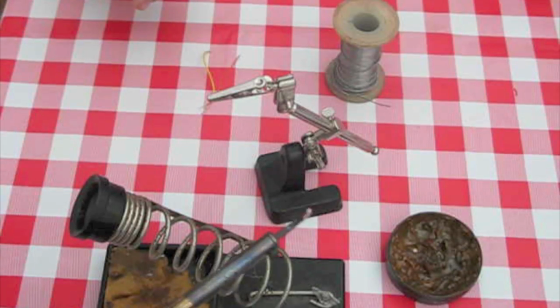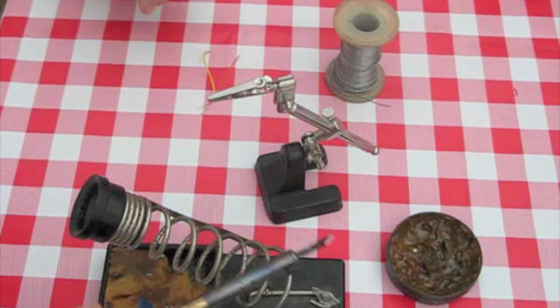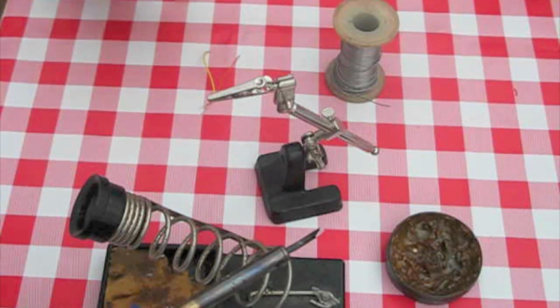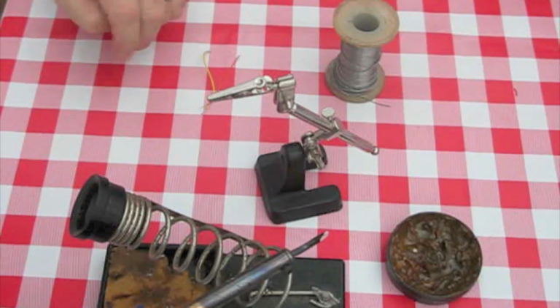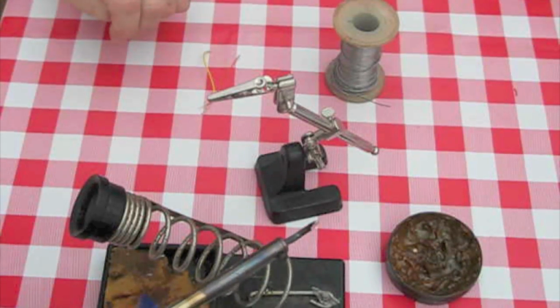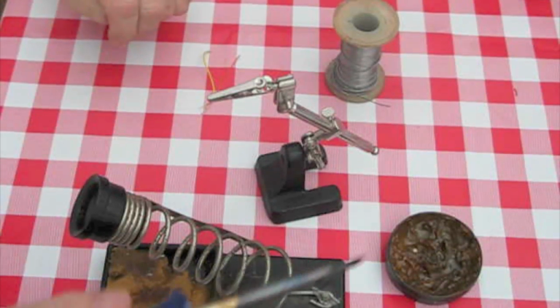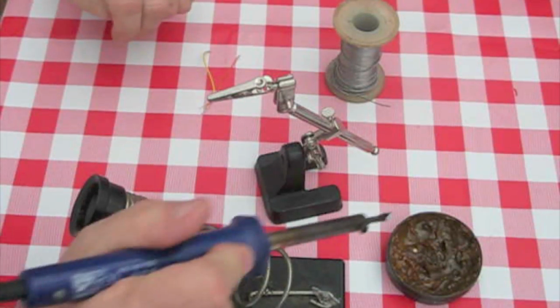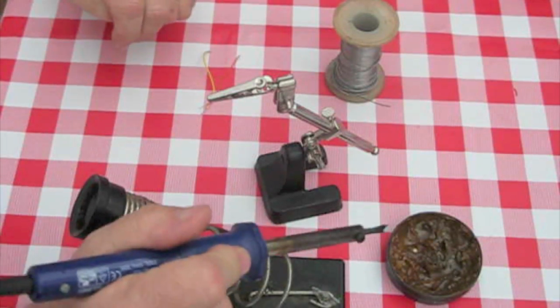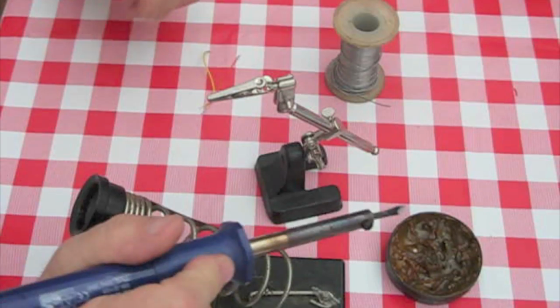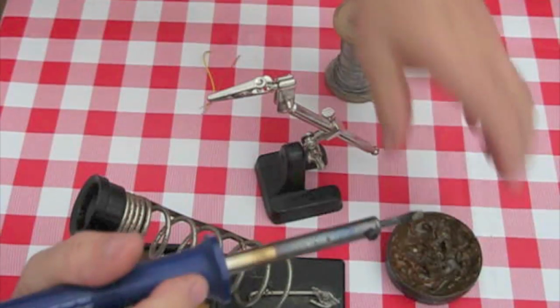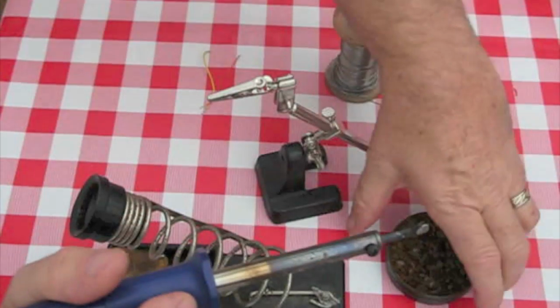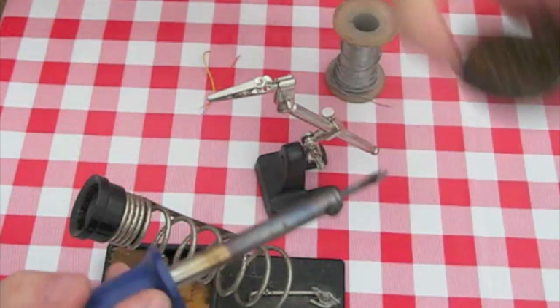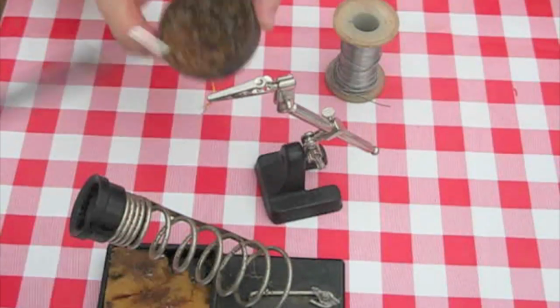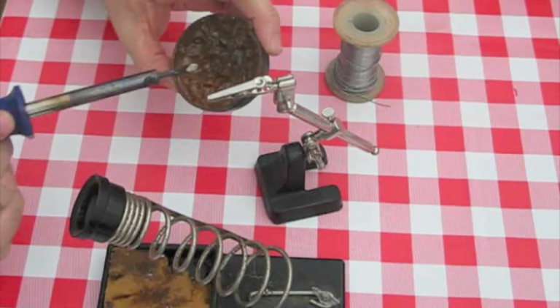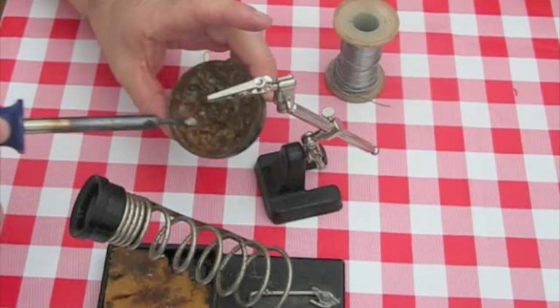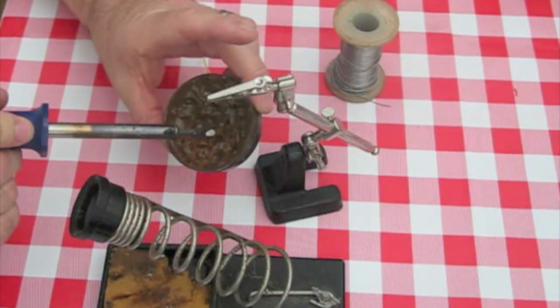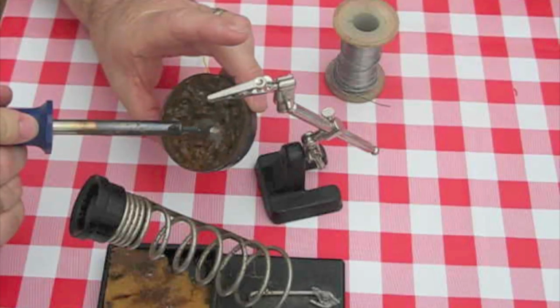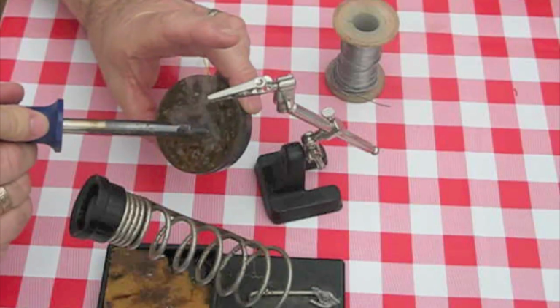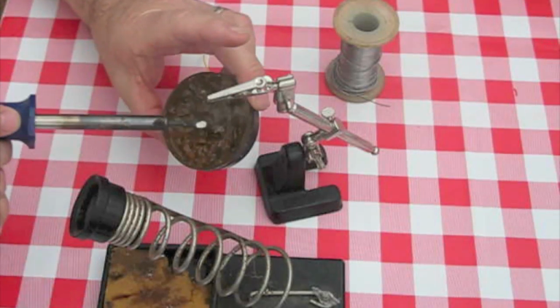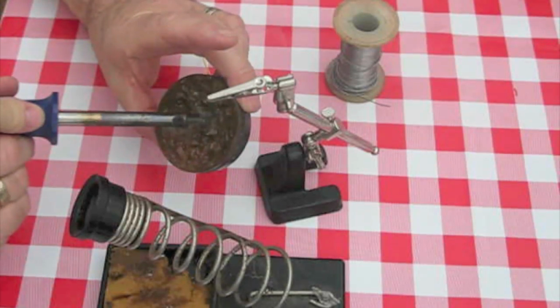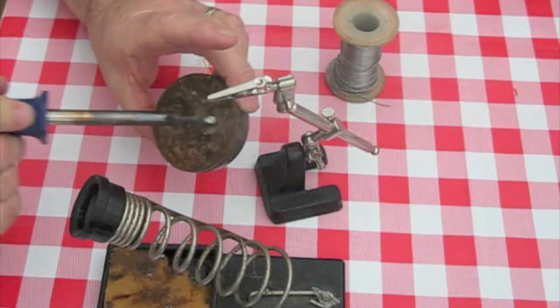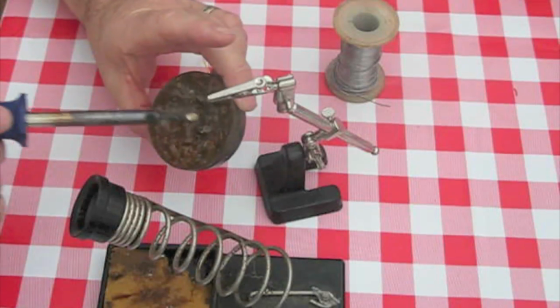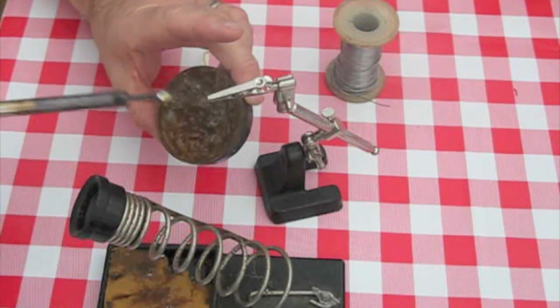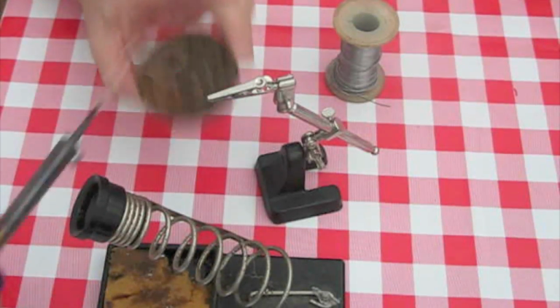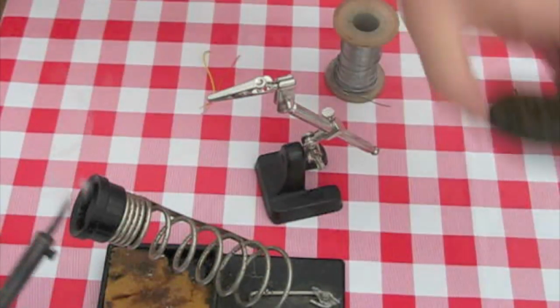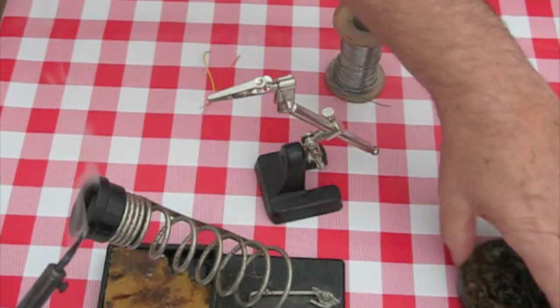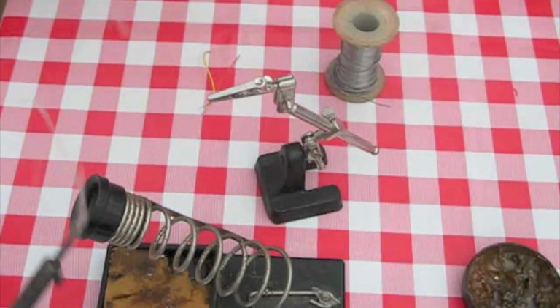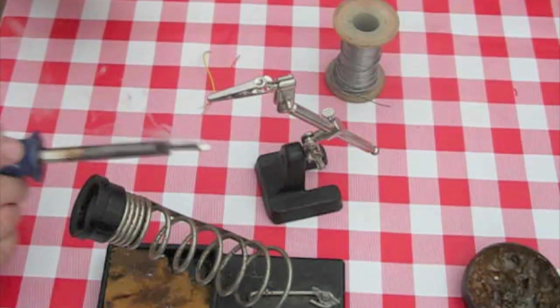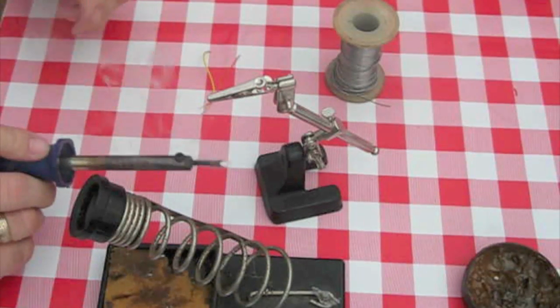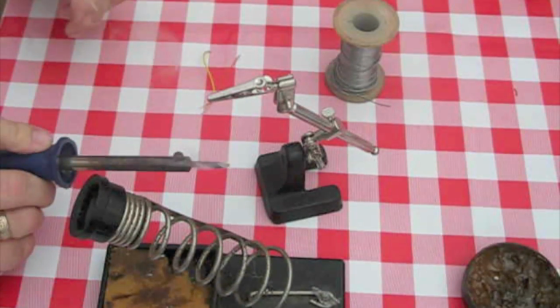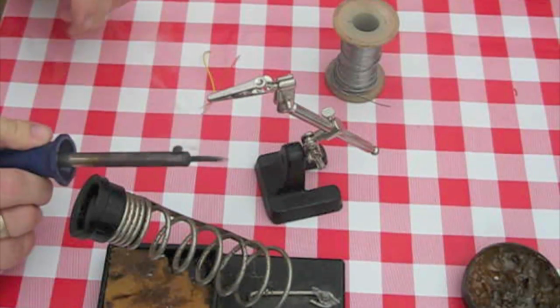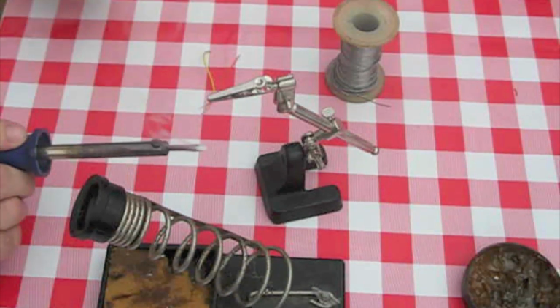That's one thing that's very important: cleanliness. I don't mean surgically clean, just clean enough to make the solder. Now if you just dip it in the flux here, you can see it's smoking a little bit.